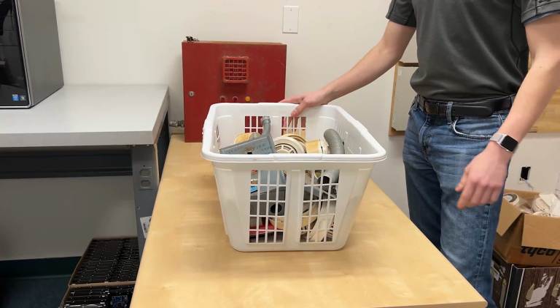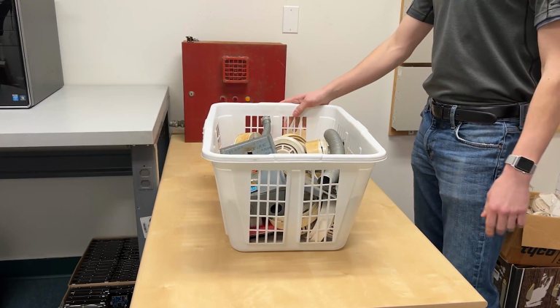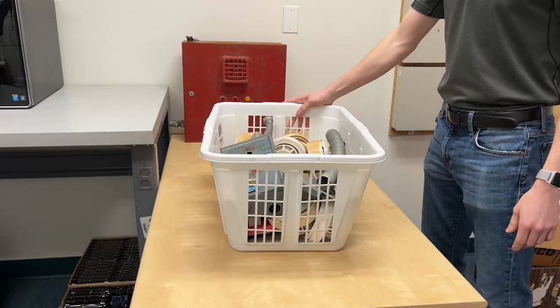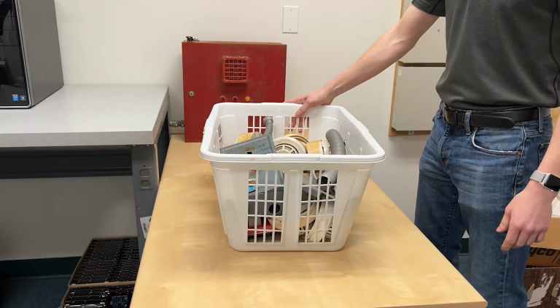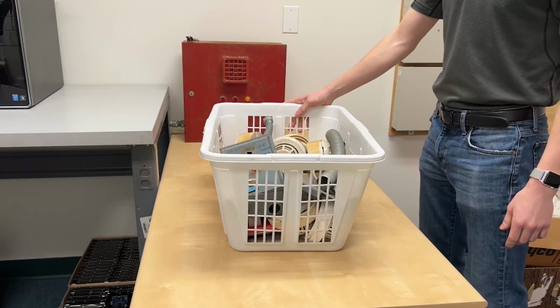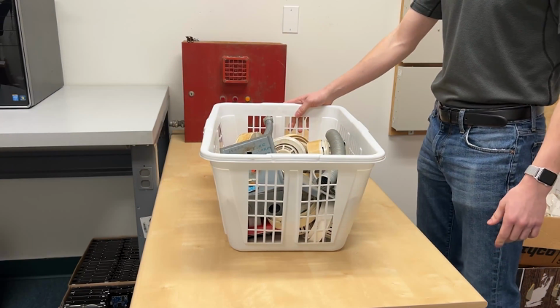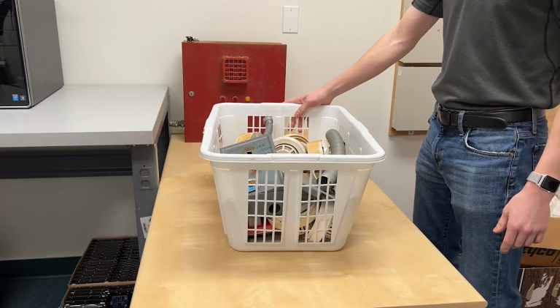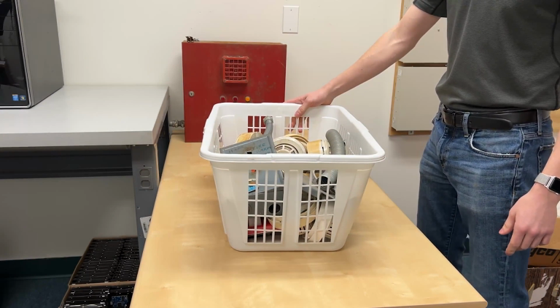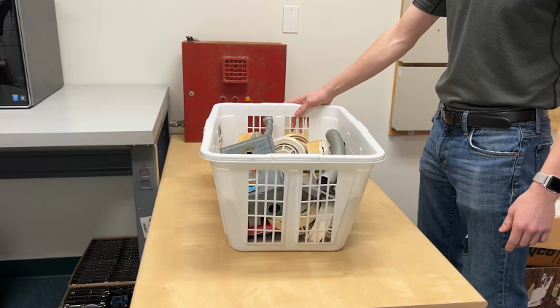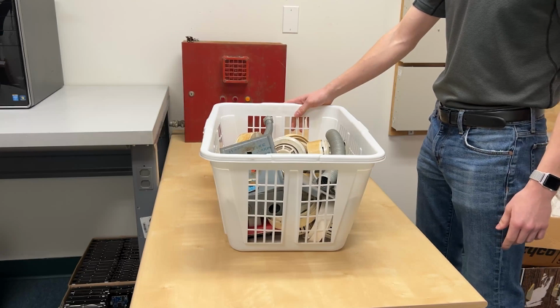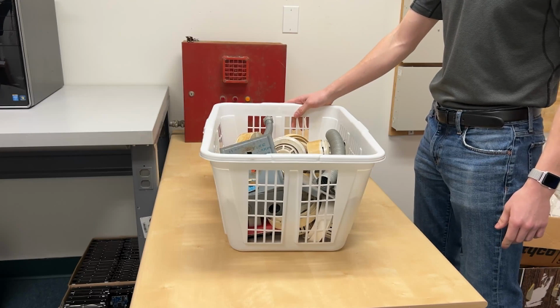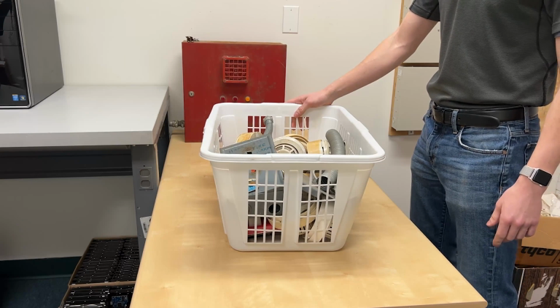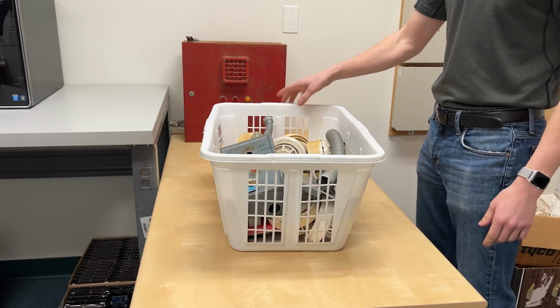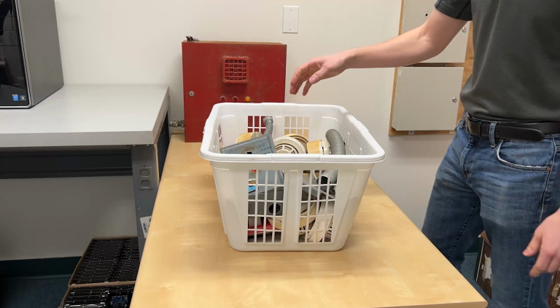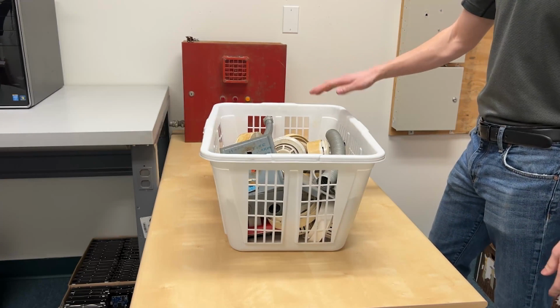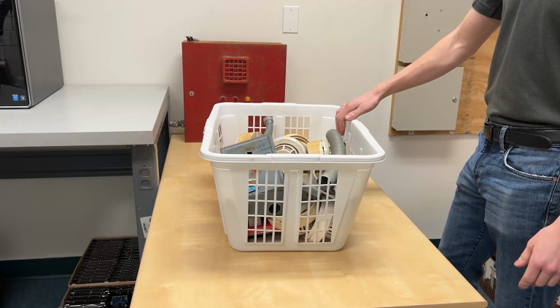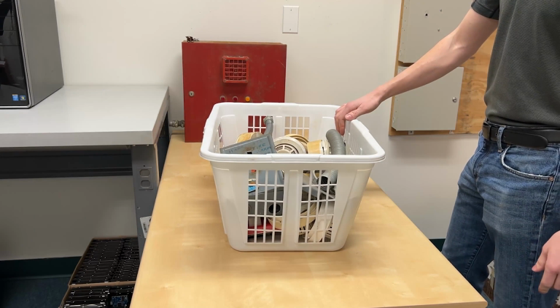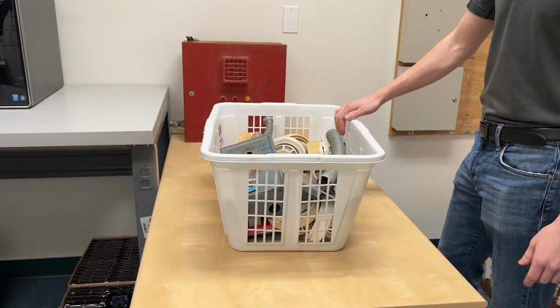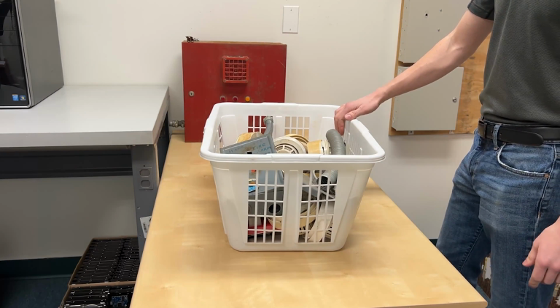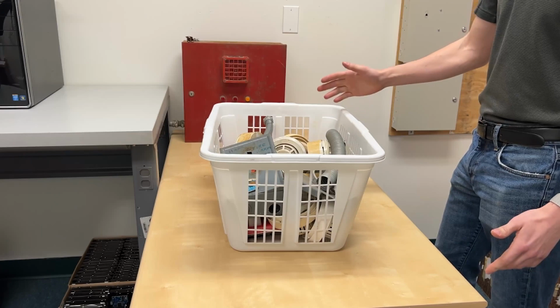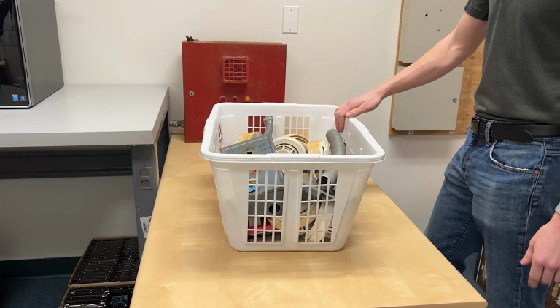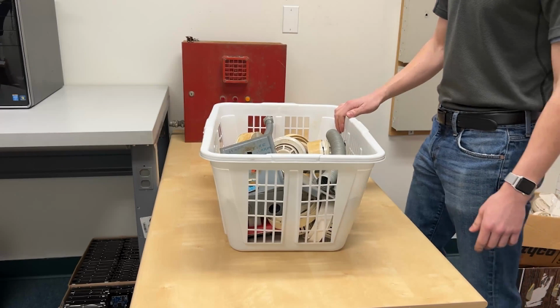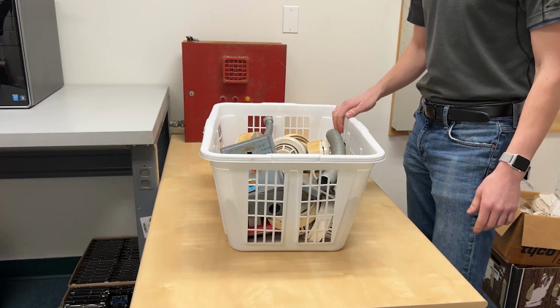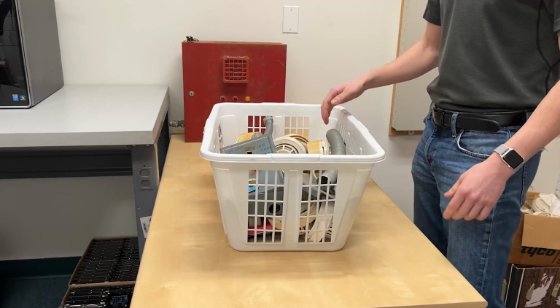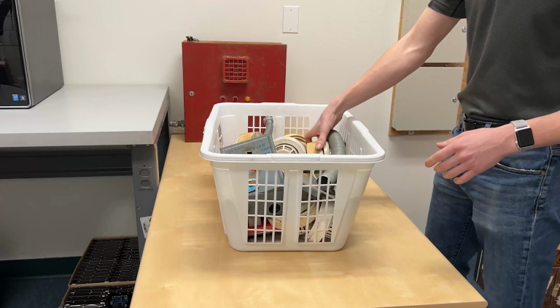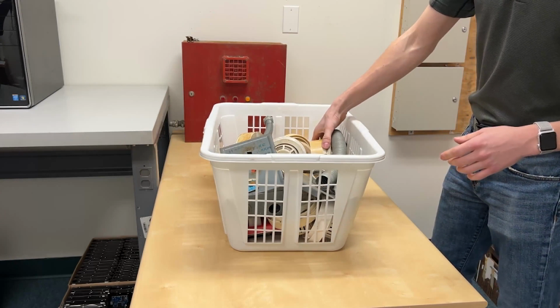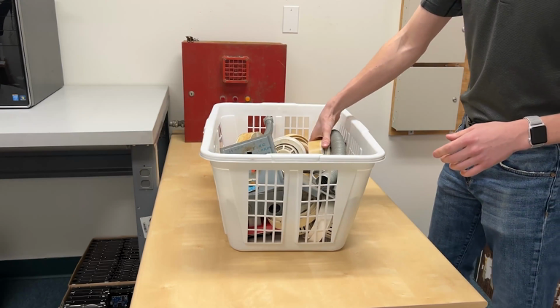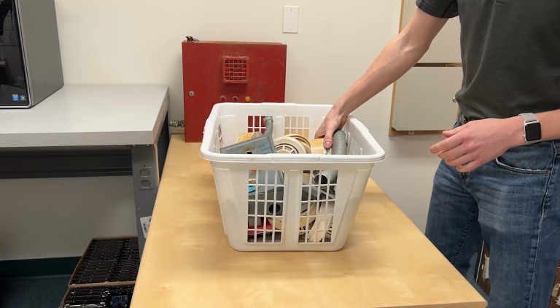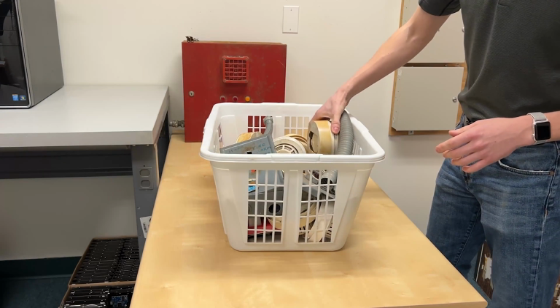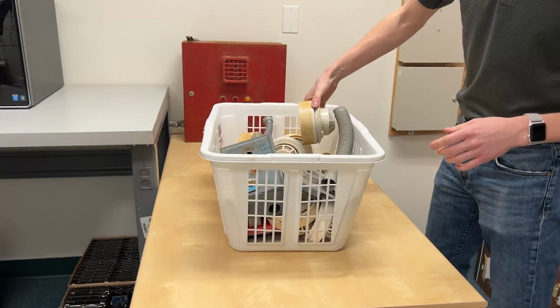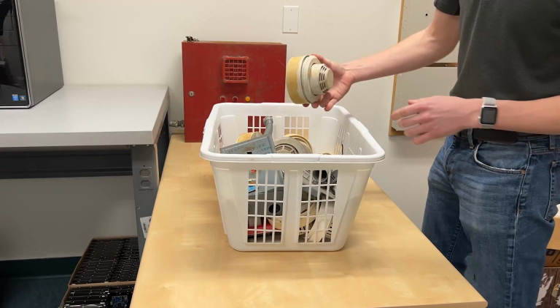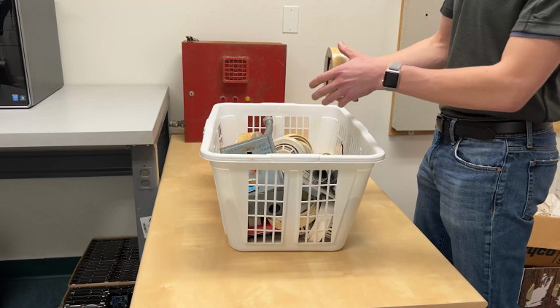All right guys, I got a system here — well, a couple systems that I will be laying out here. We'll be listing off the model numbers, so if you want to hold items or get ready to purchase them, I'll list off the numbers and then we go from there.